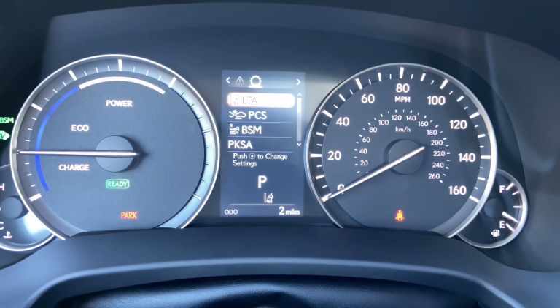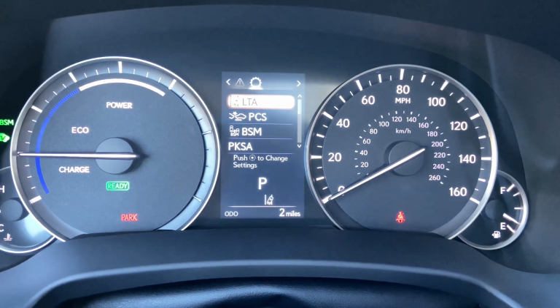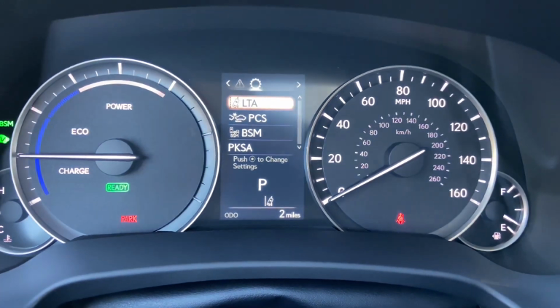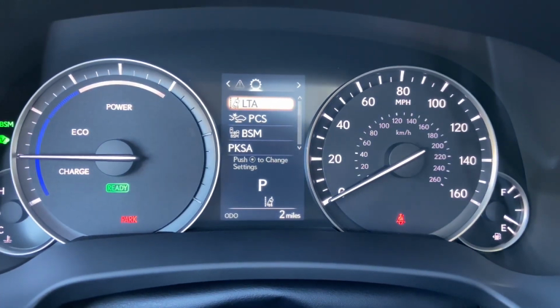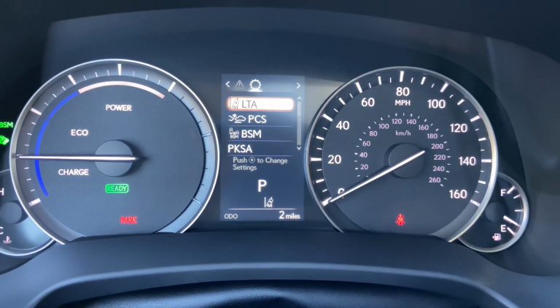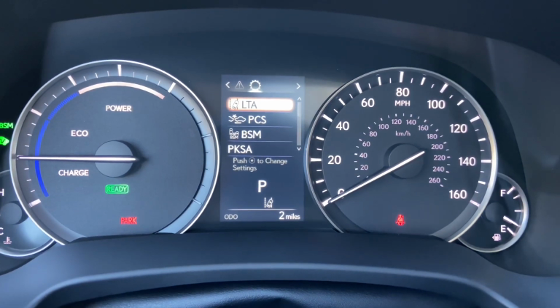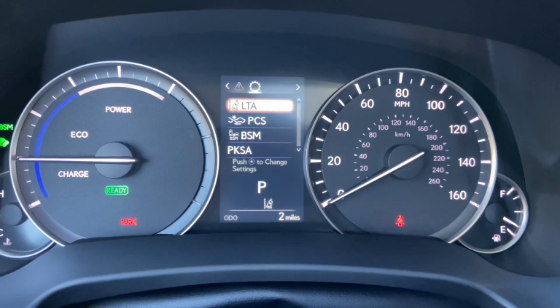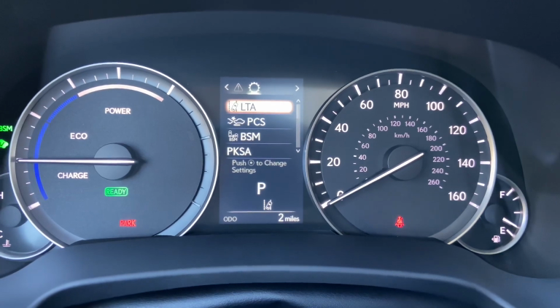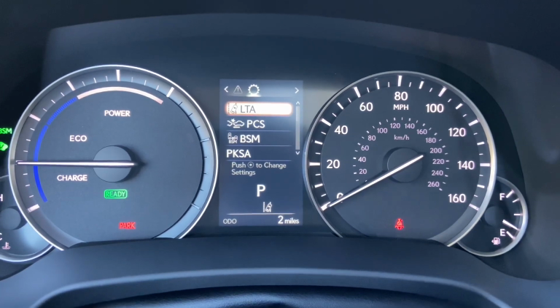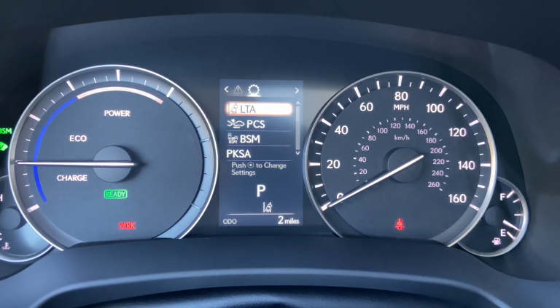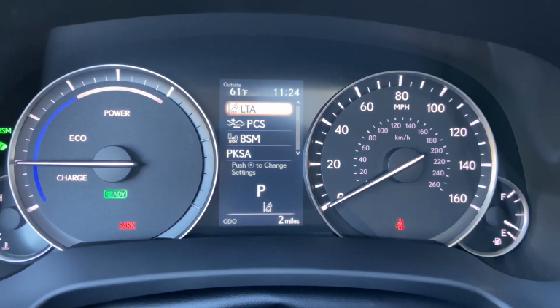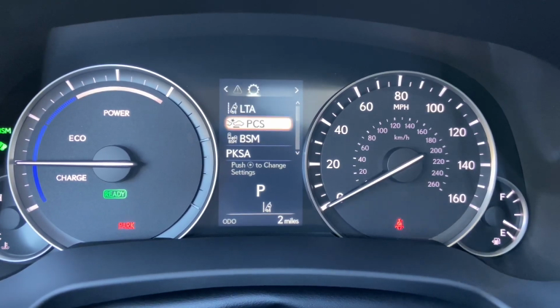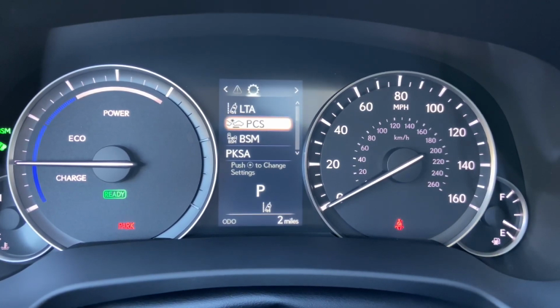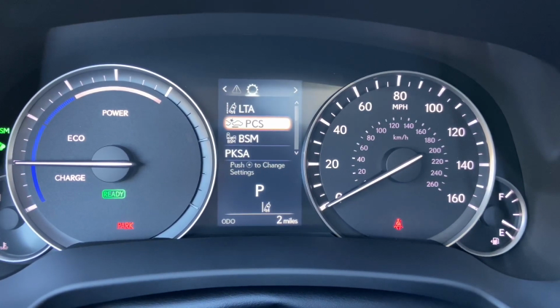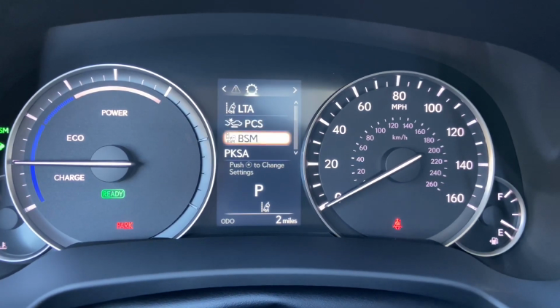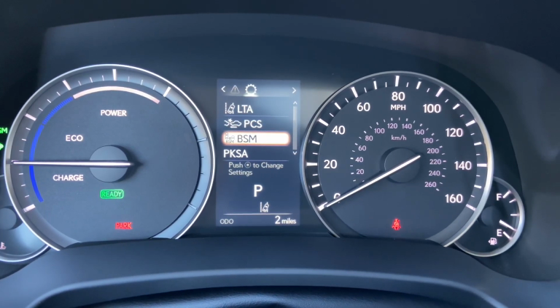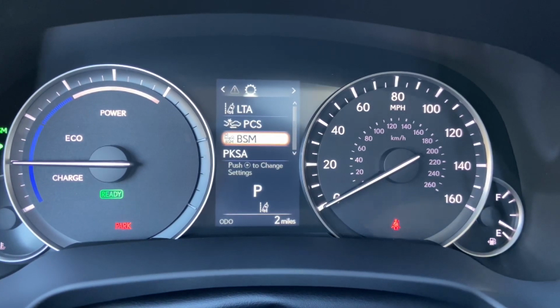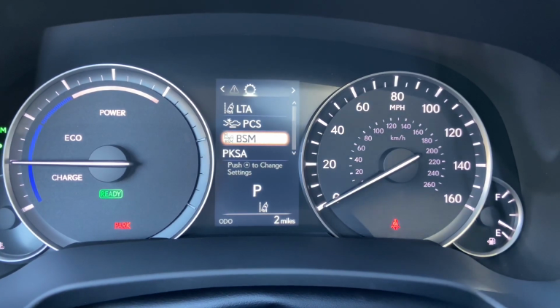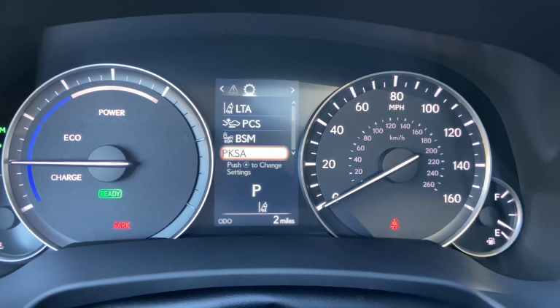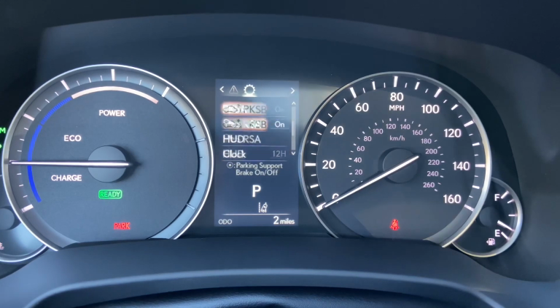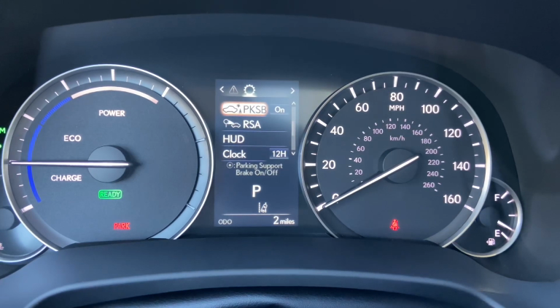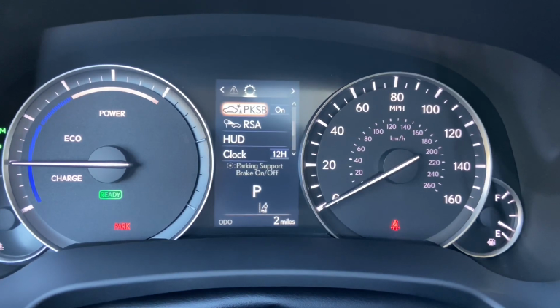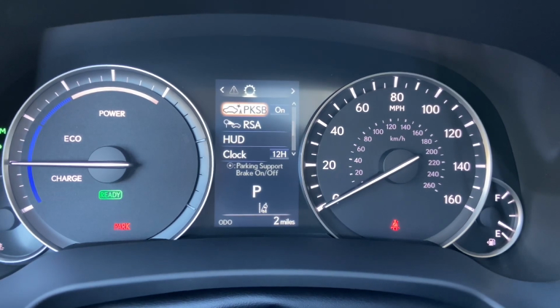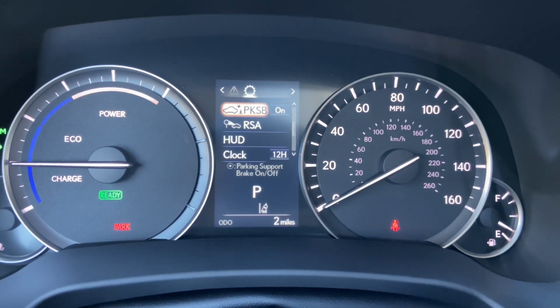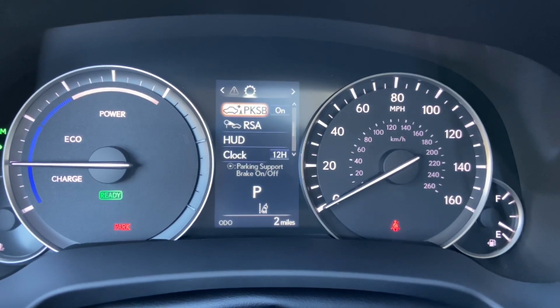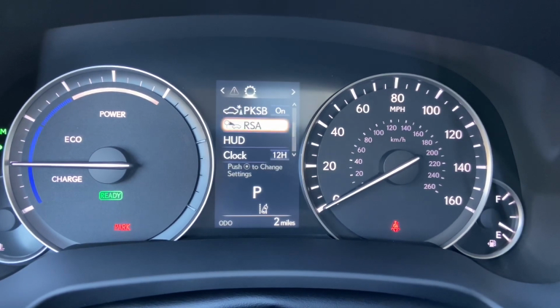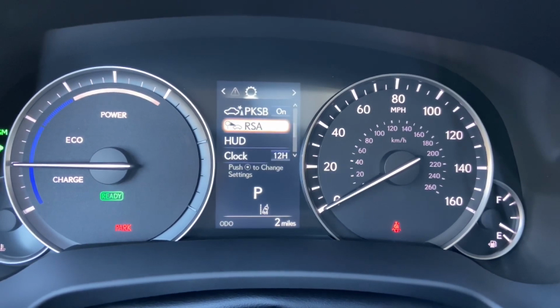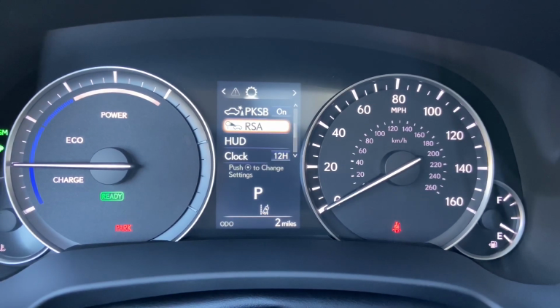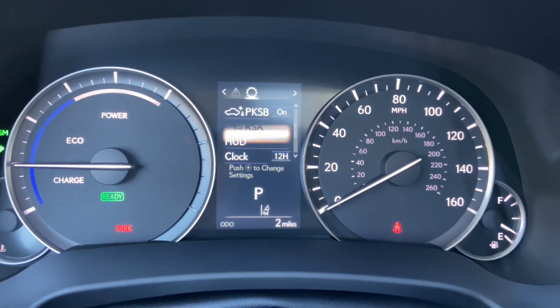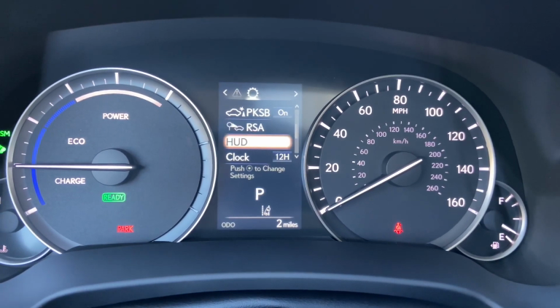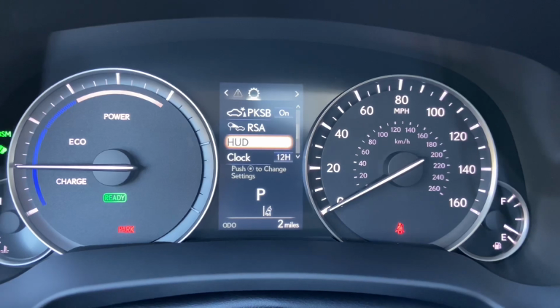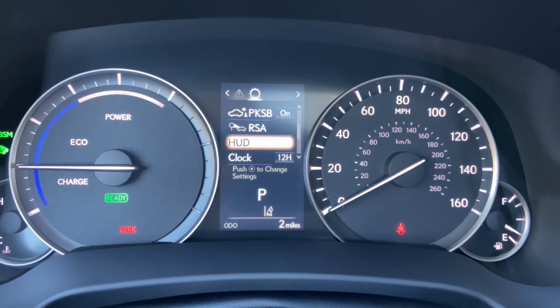These are all the safety systems equipped on the RX. We have lane trace assist, pre-collision system, blind spot monitor, front and rear parking sensors, parking support brake, road sign assist, and heads-up display options.